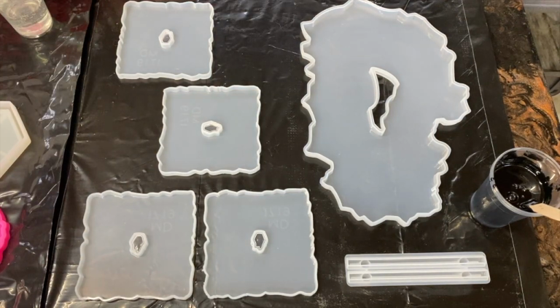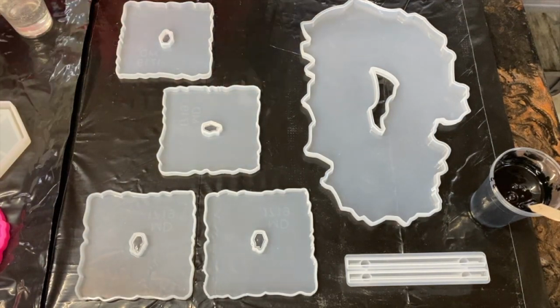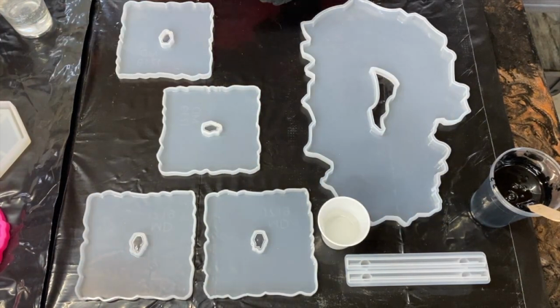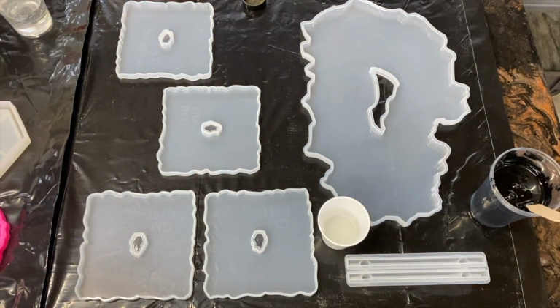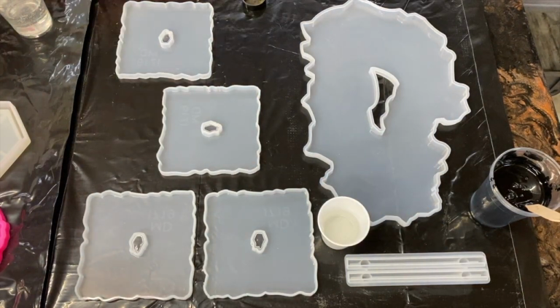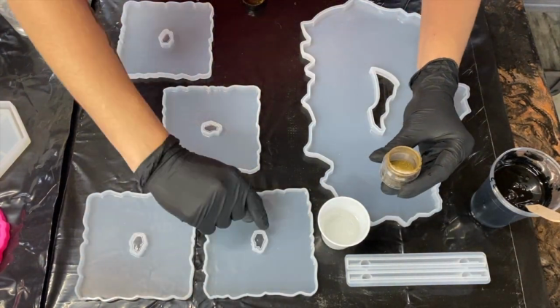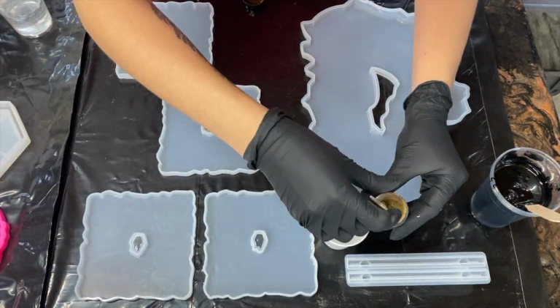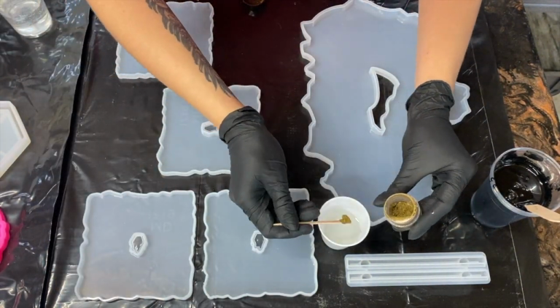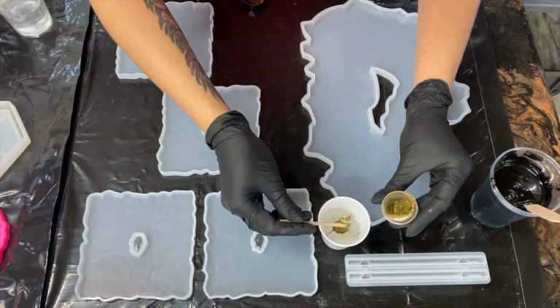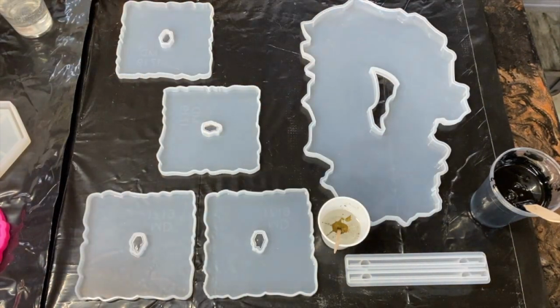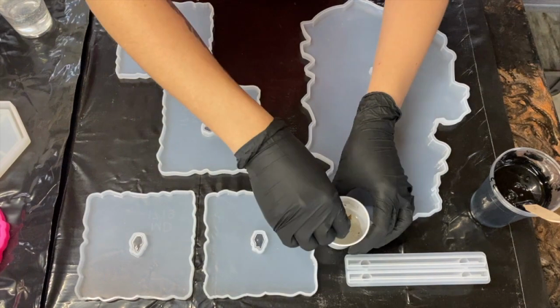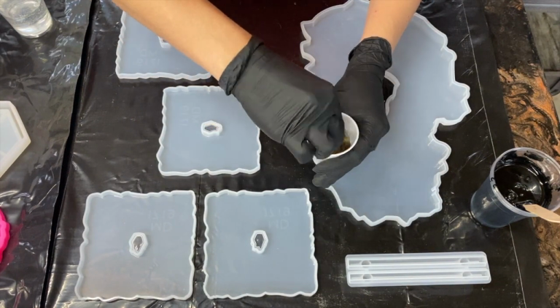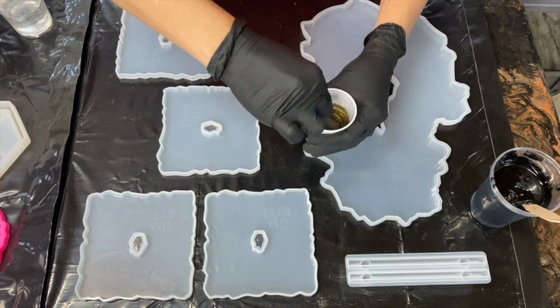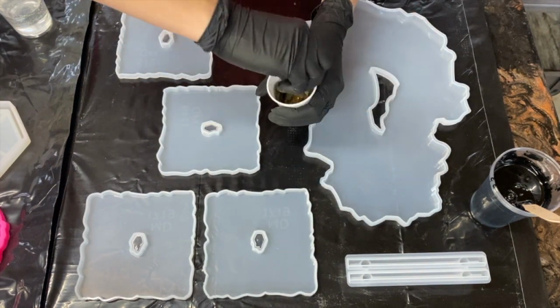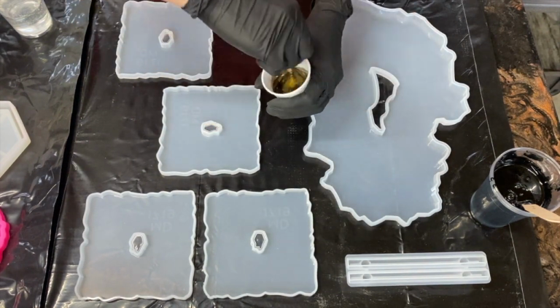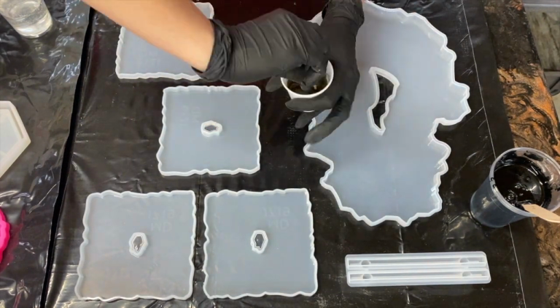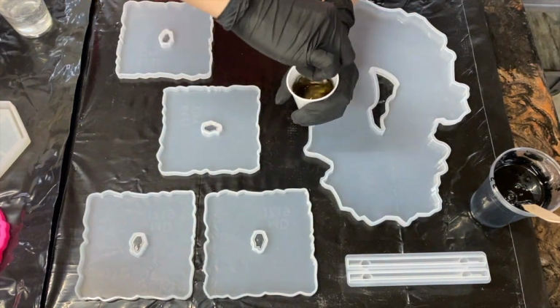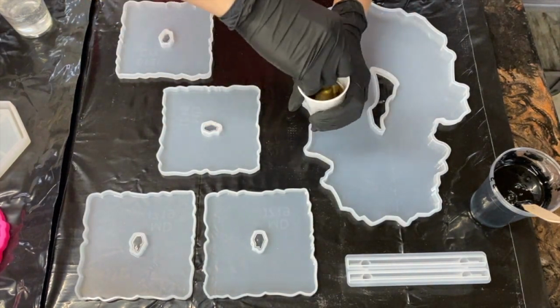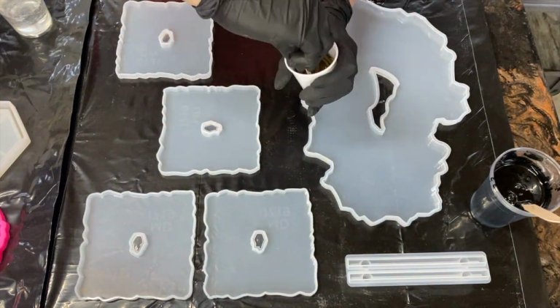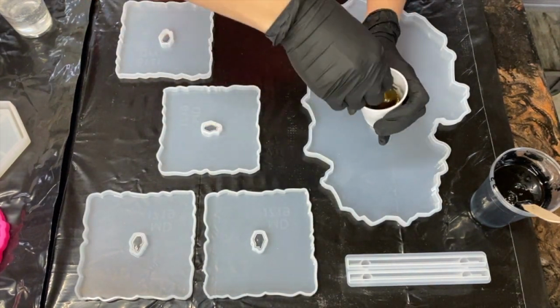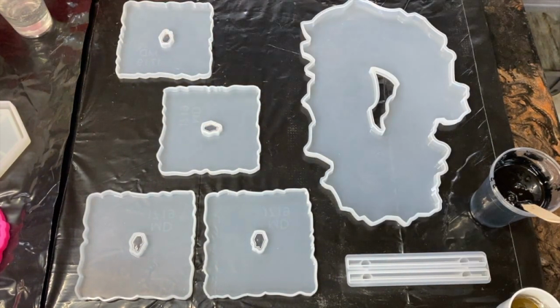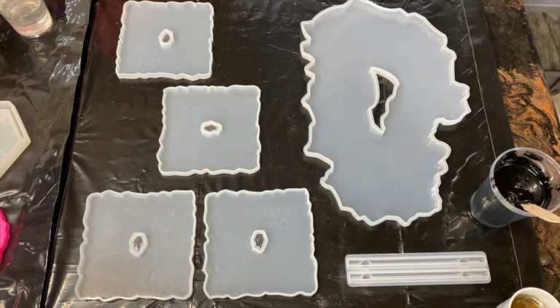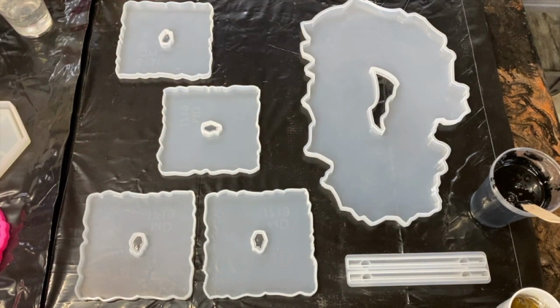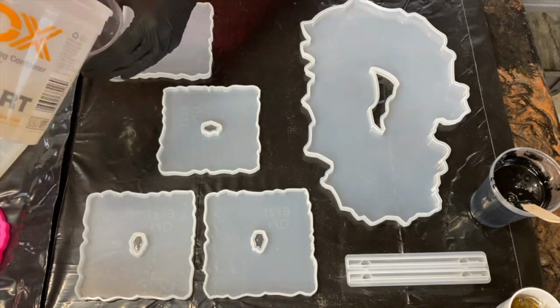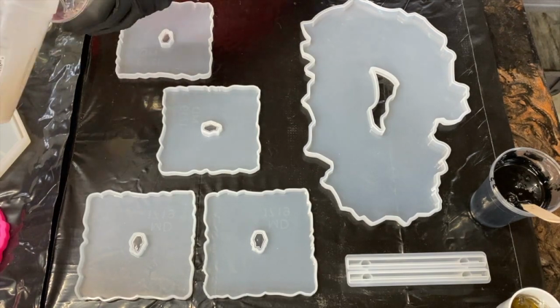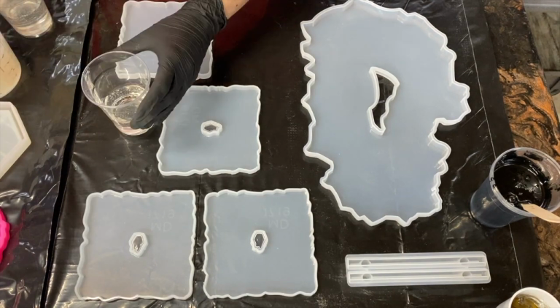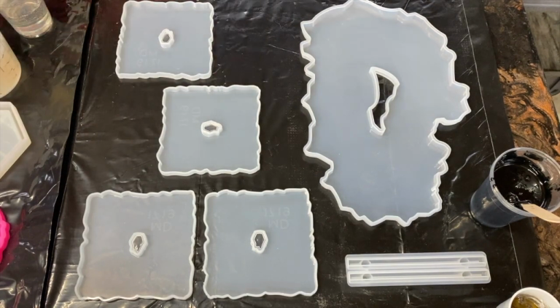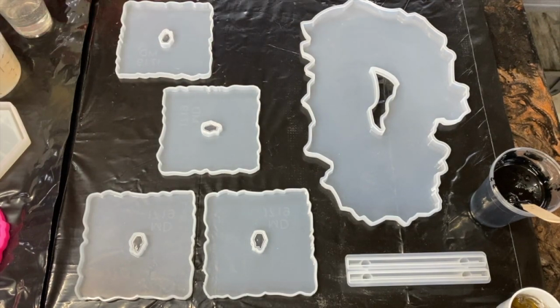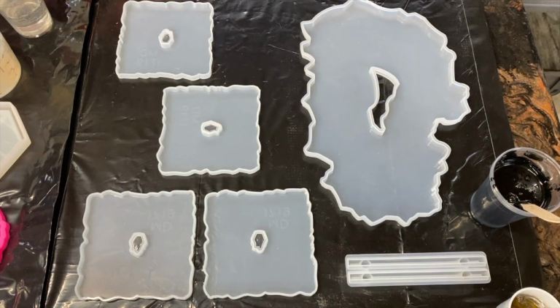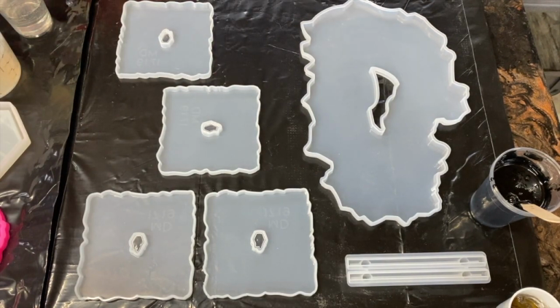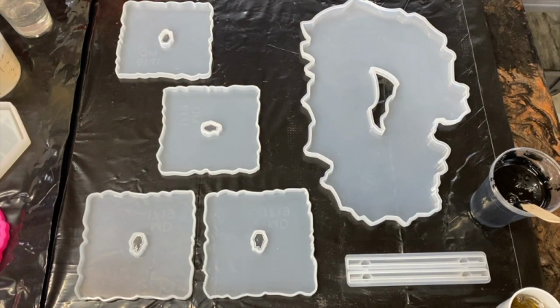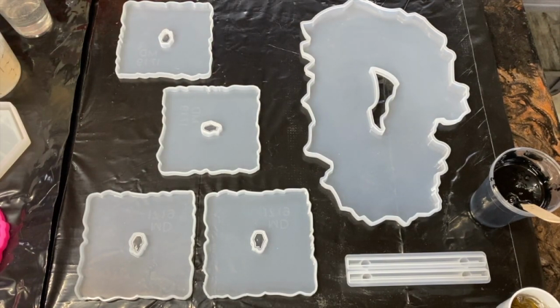I started by mixing all of my pigments into my resin, as well as keeping some clear resin aside that I dumped a glitter mix that I had made into. It's got black rocks, gold rocks, and a few different sizes of gold glitter.